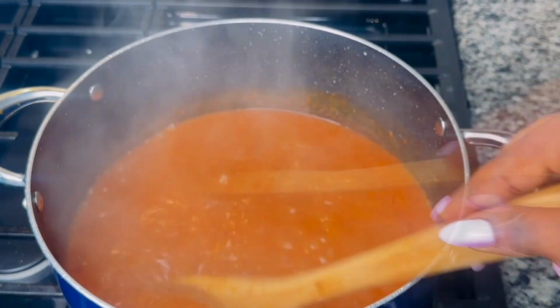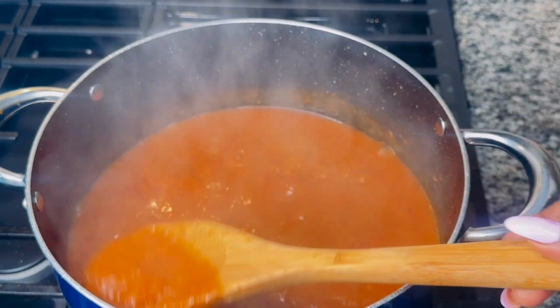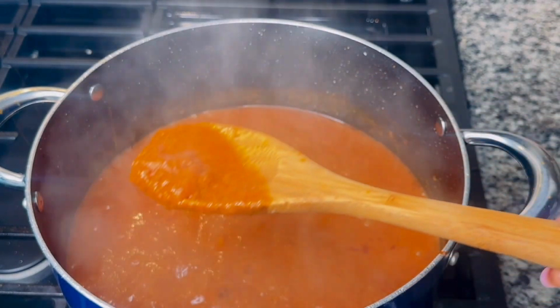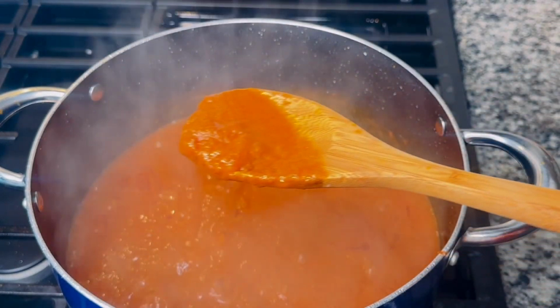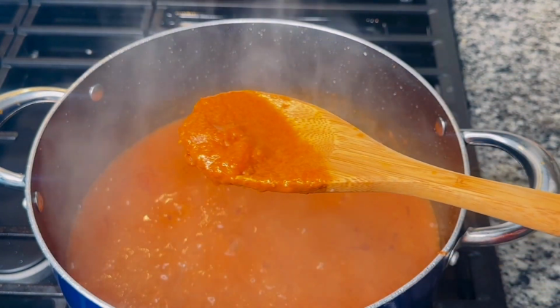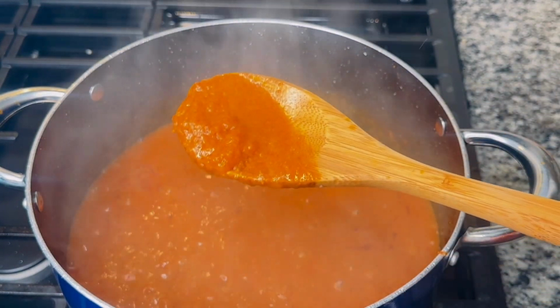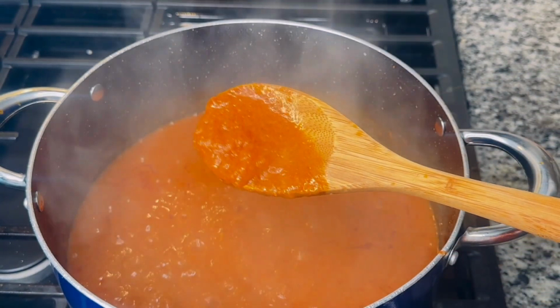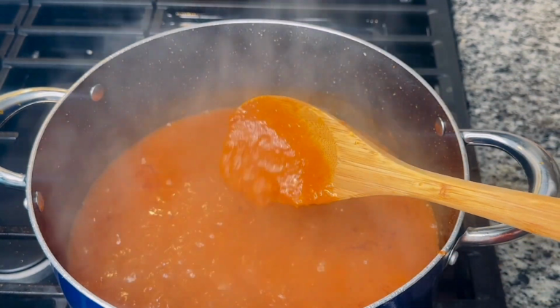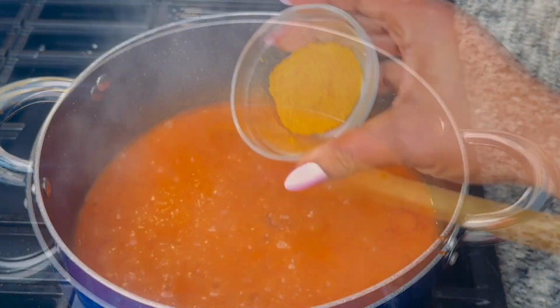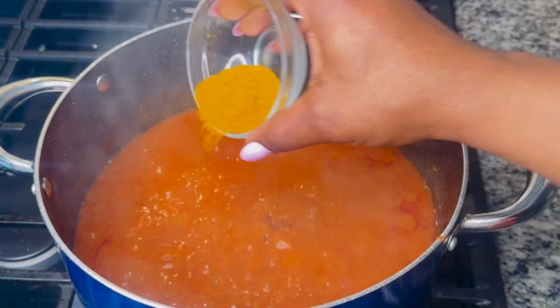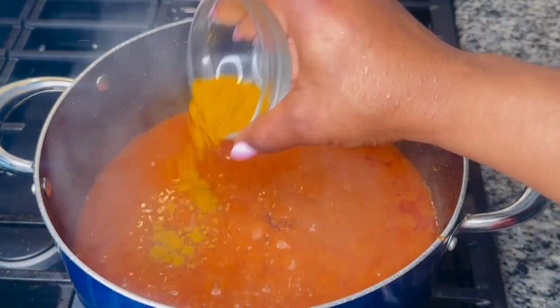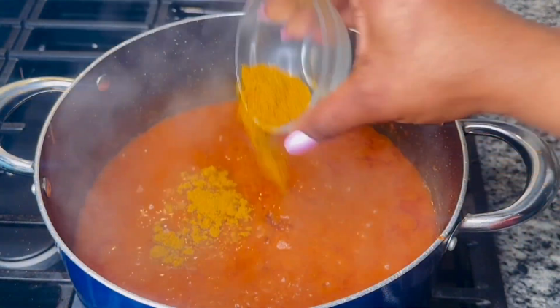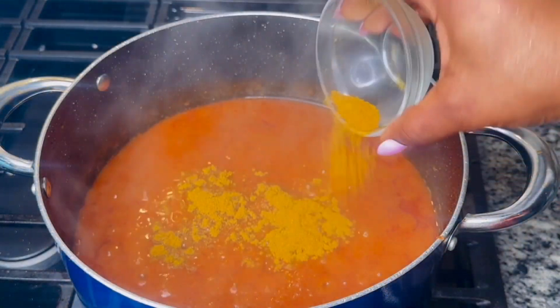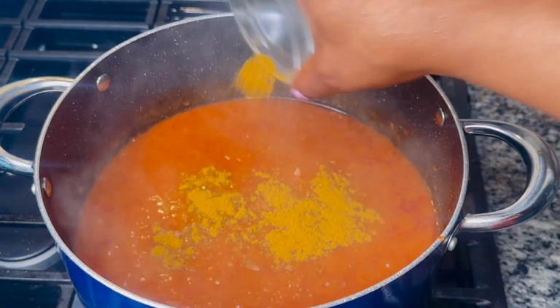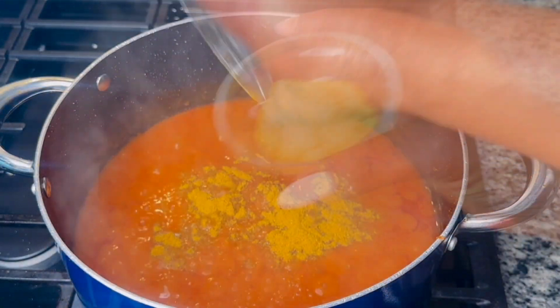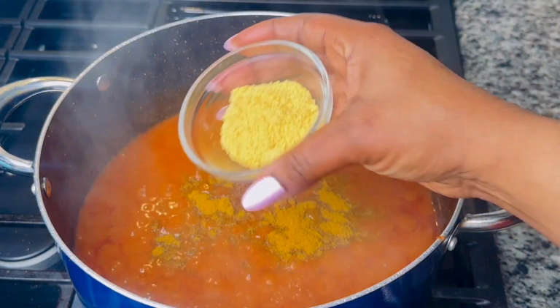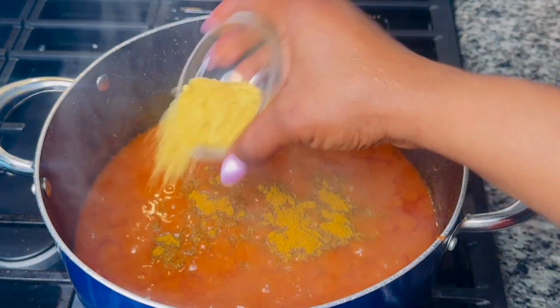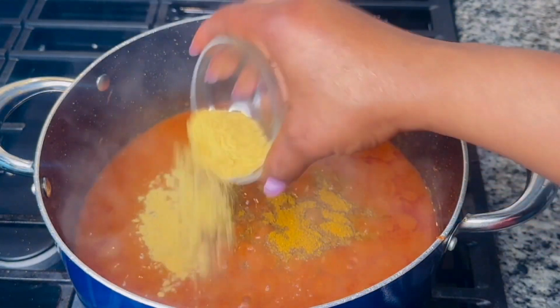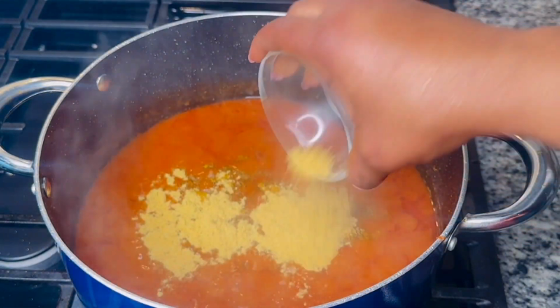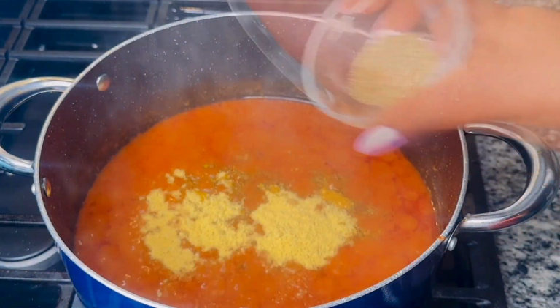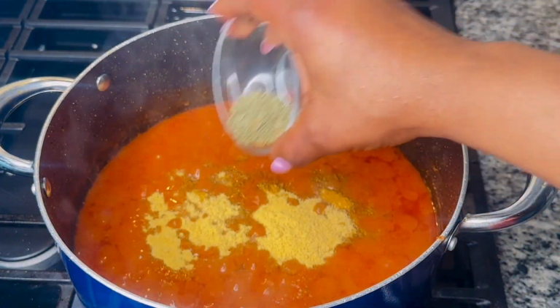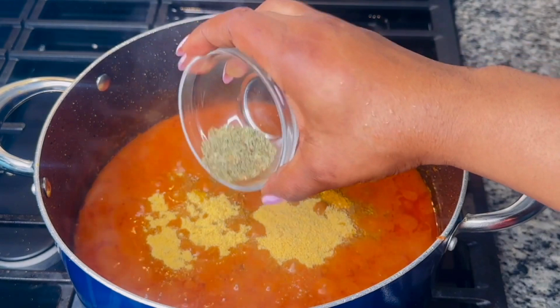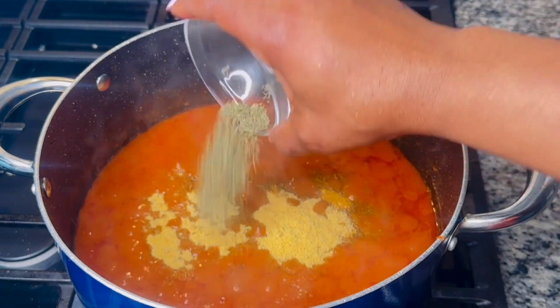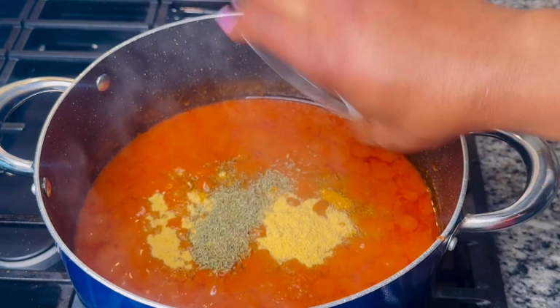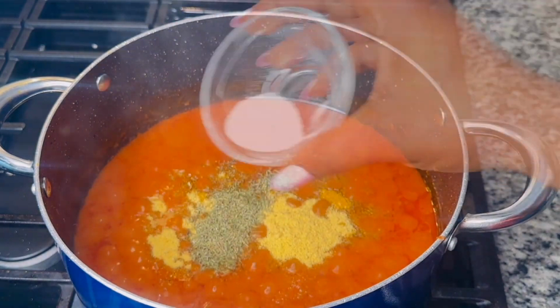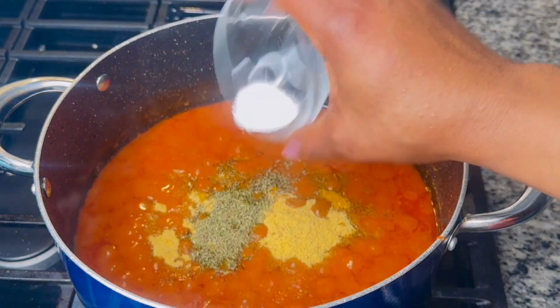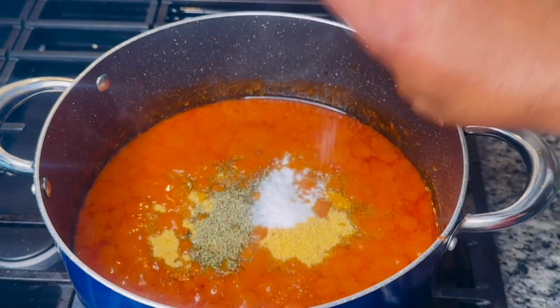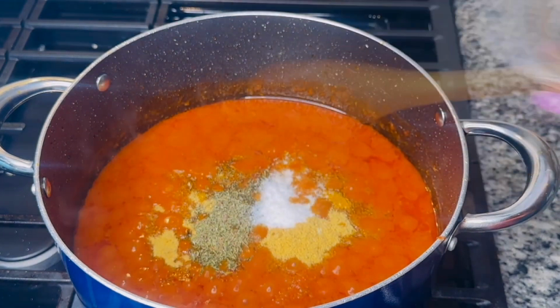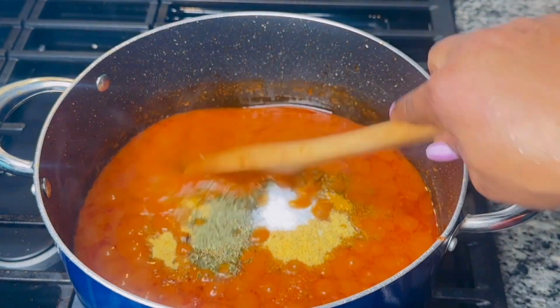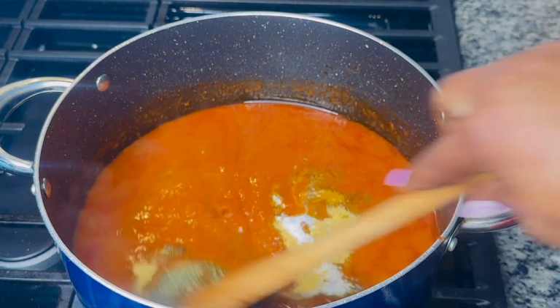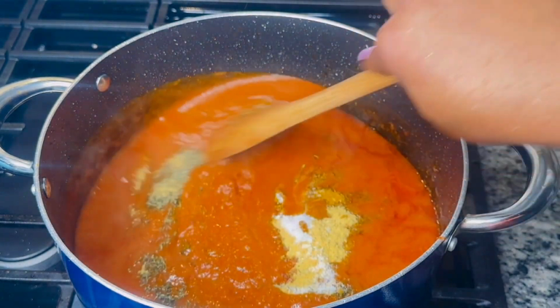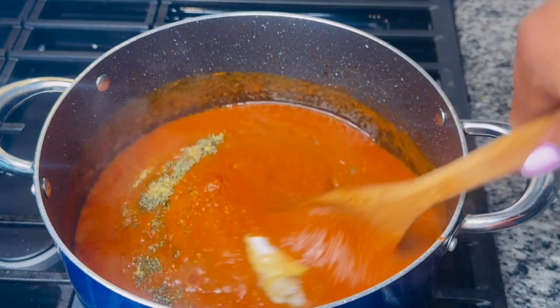At this time I'm going to add in about two tablespoons of curry powder, two tablespoons of chicken seasoning powder, a tablespoon of thyme, and some salt to taste, then combine.